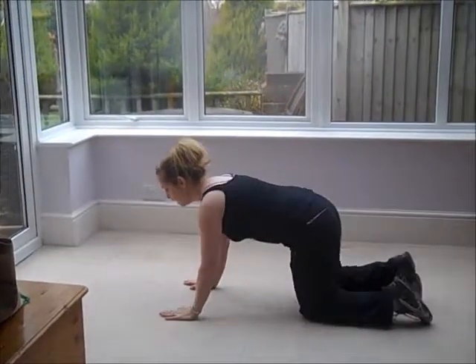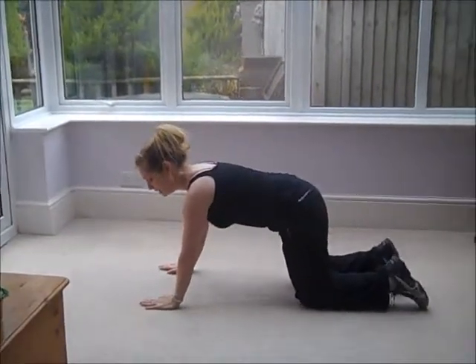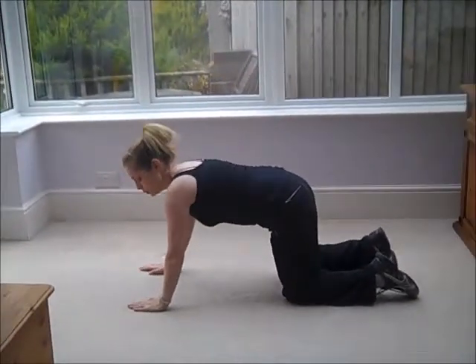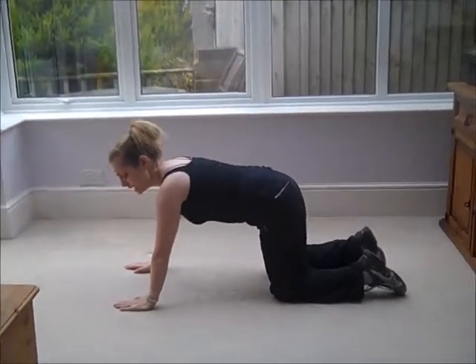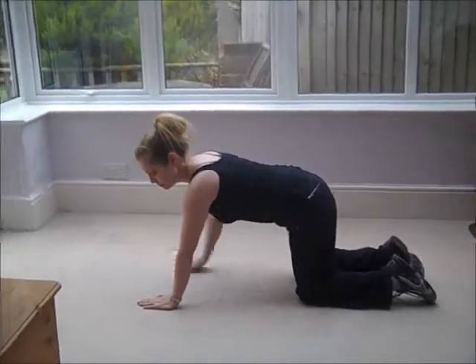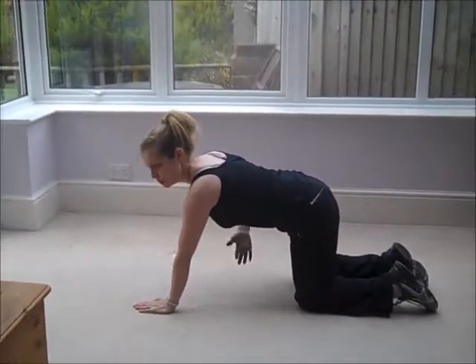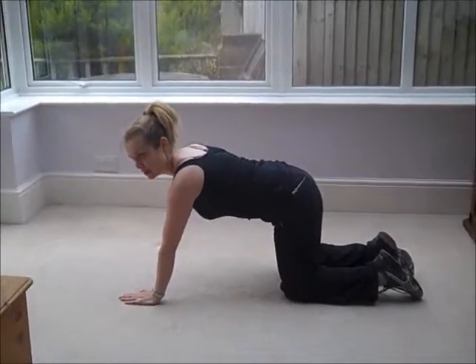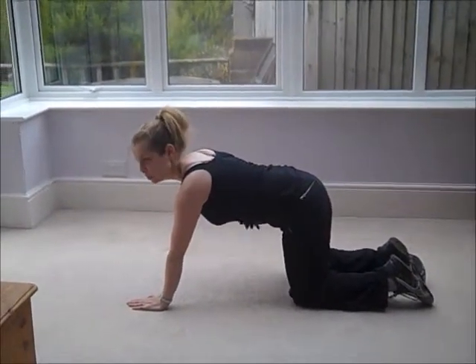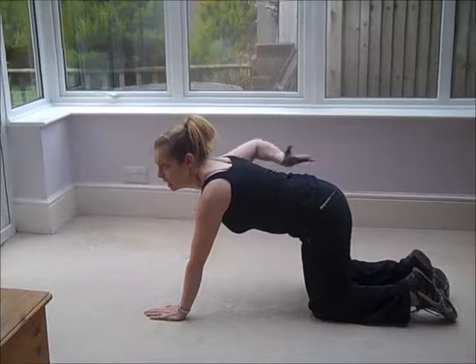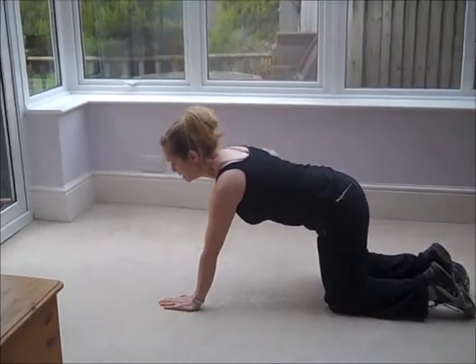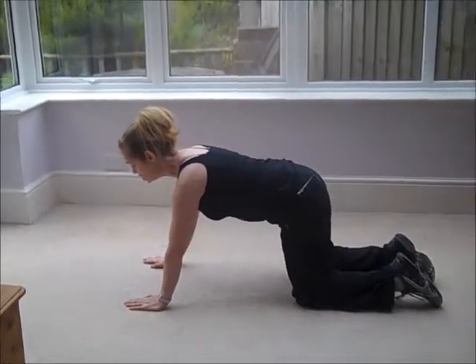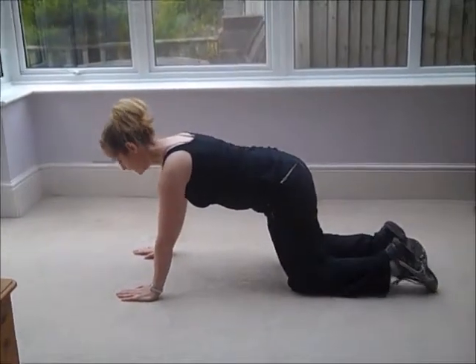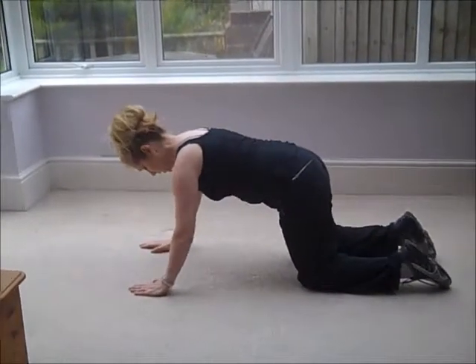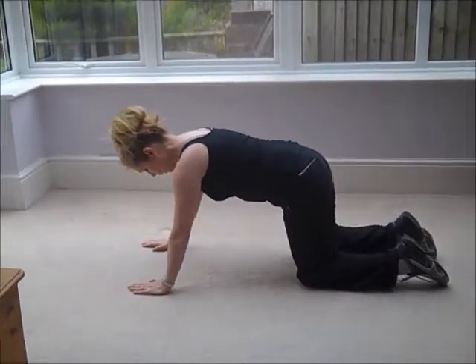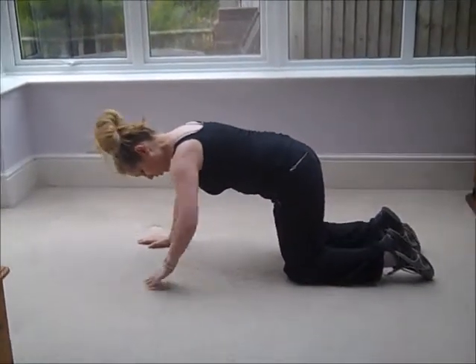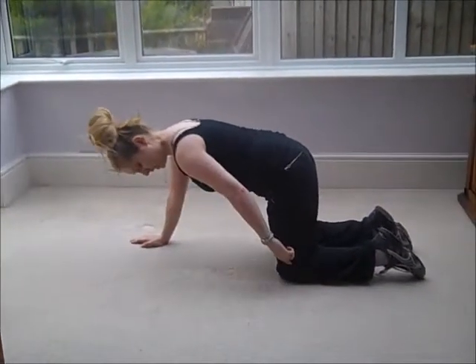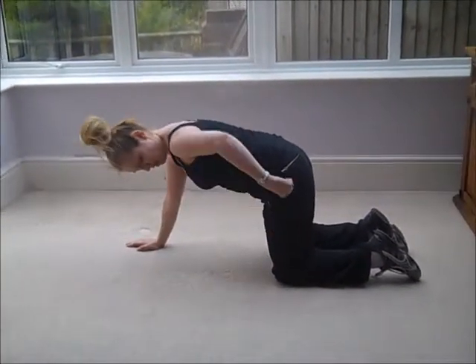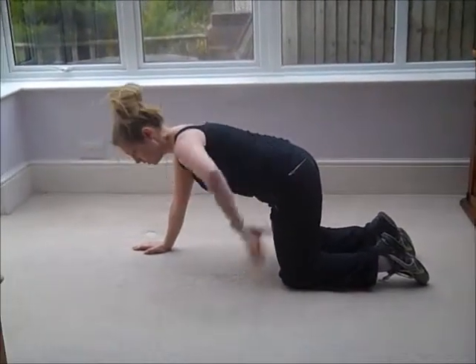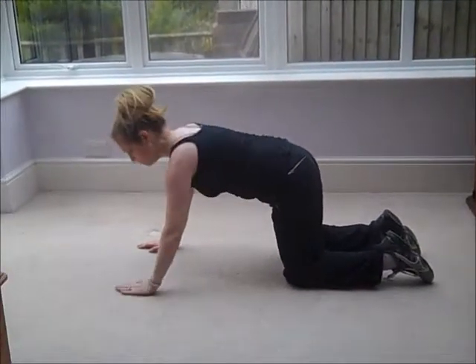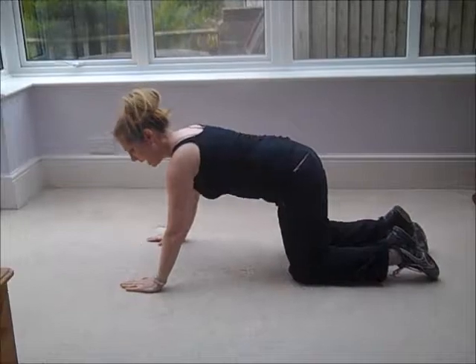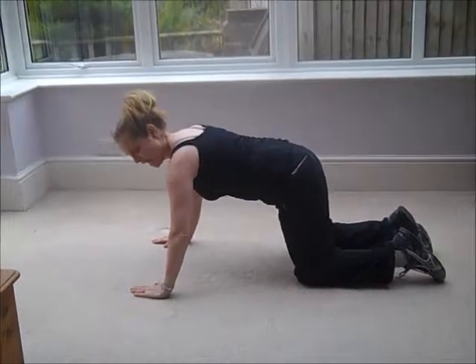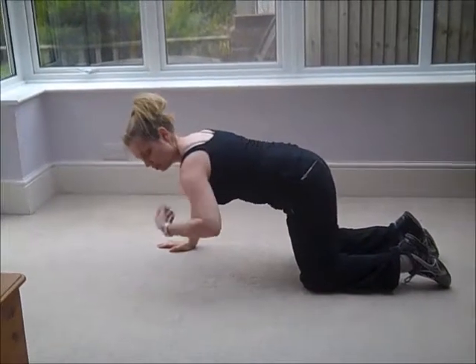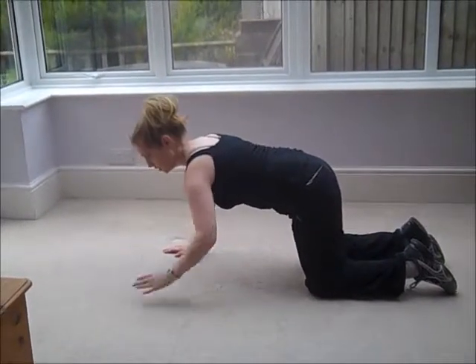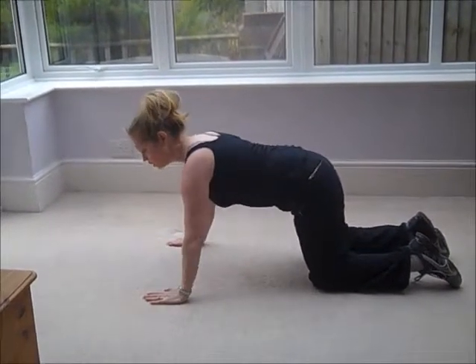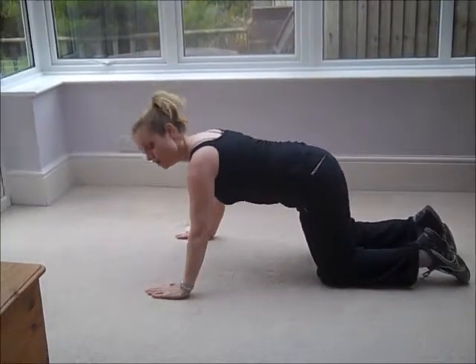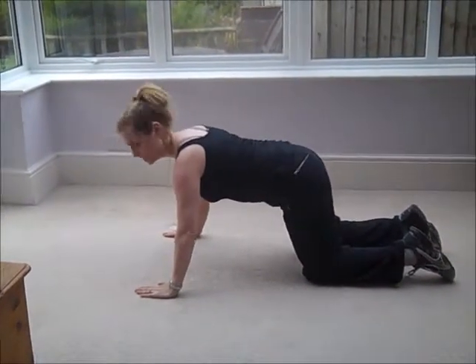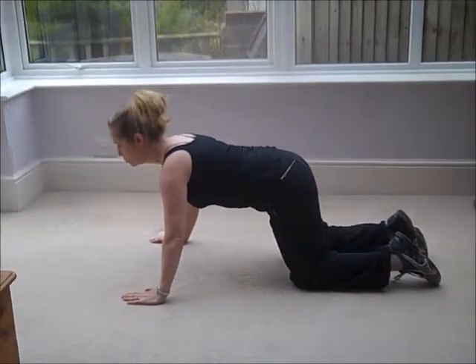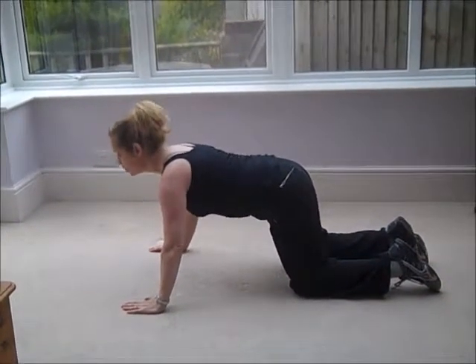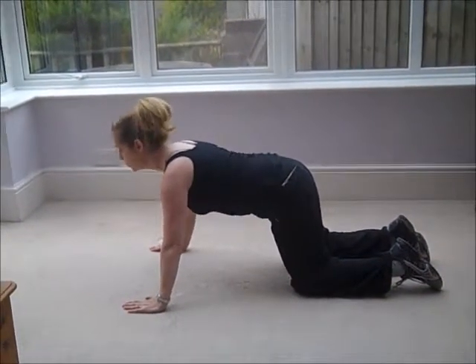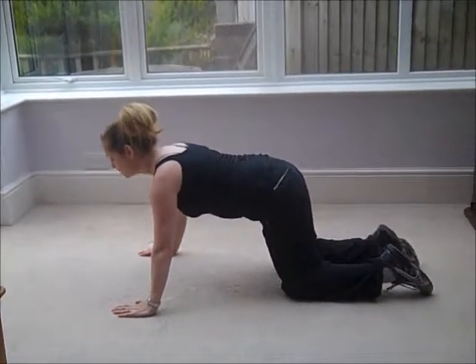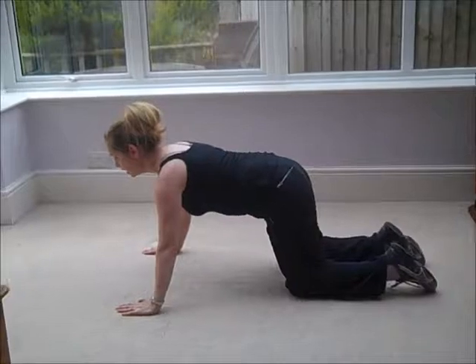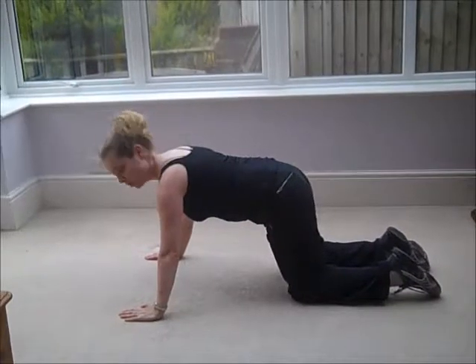At this stage I want to point out that we need to keep our tummies pulled in and our backs nice and straight. We're going to start with the knees directly under our hips and our hands directly under our shoulders — but slightly wider than our shoulders, just for good support.